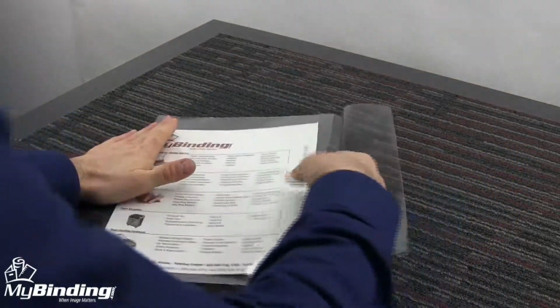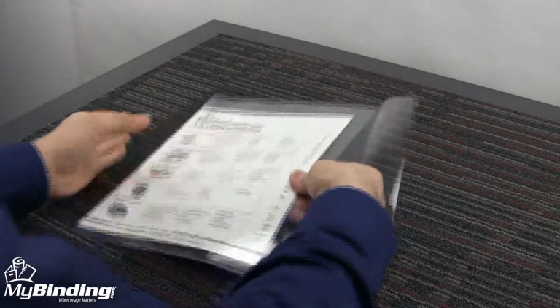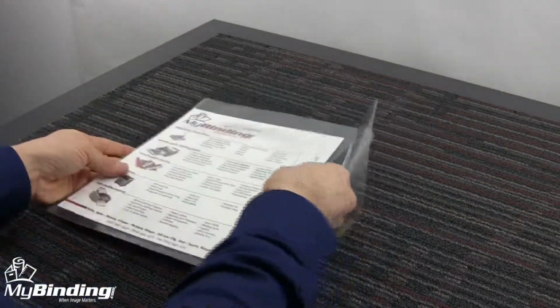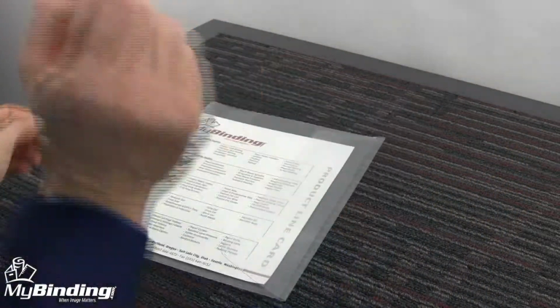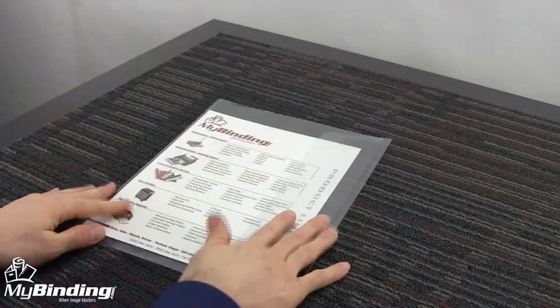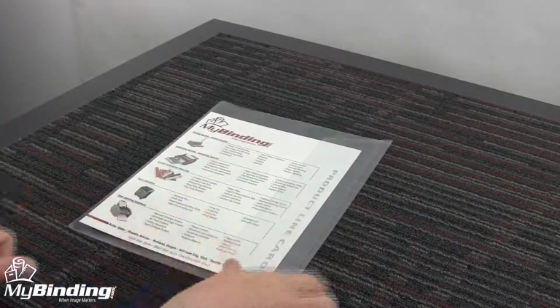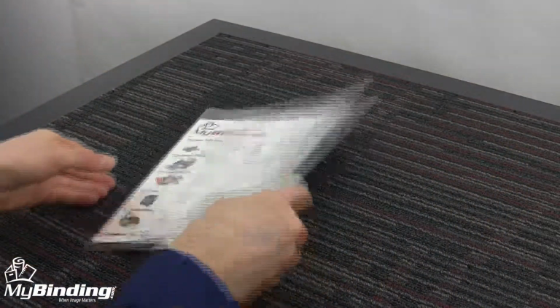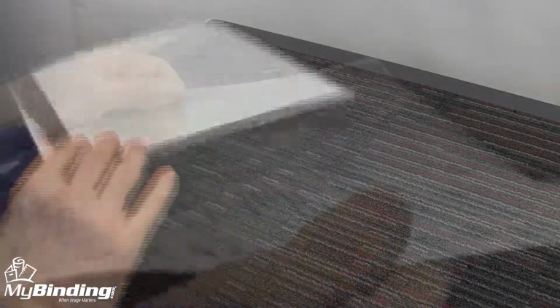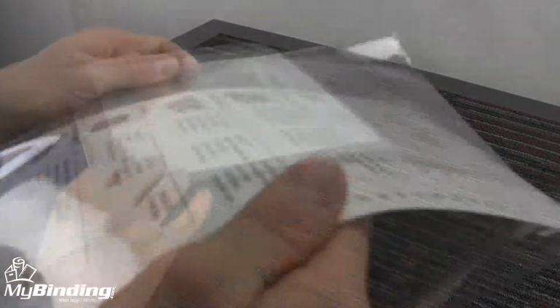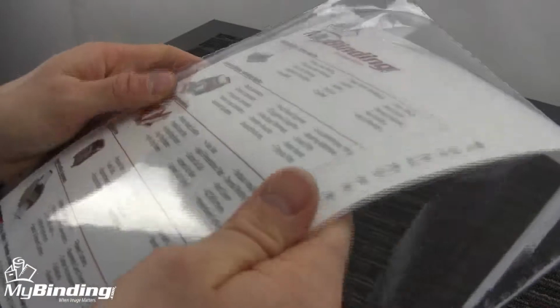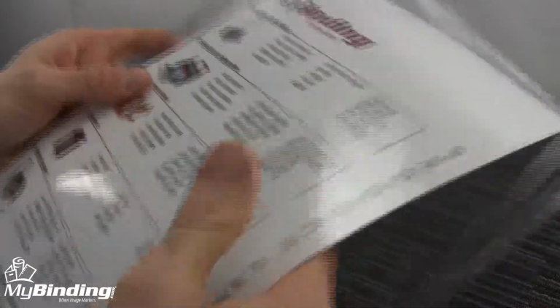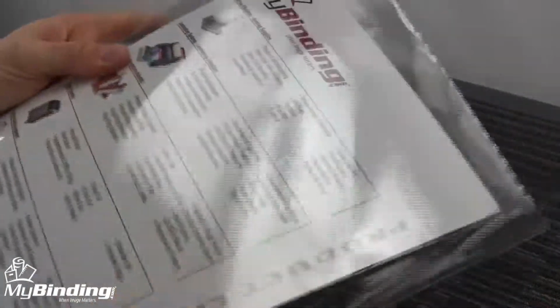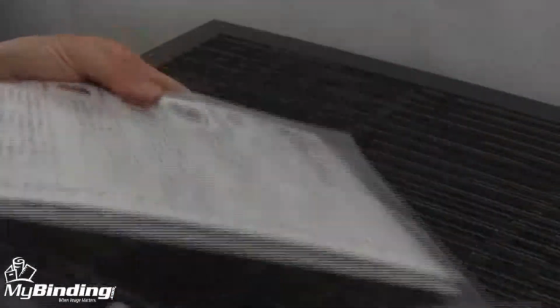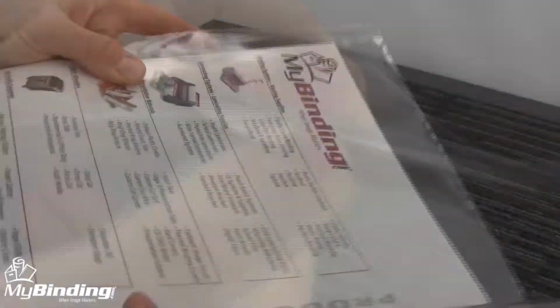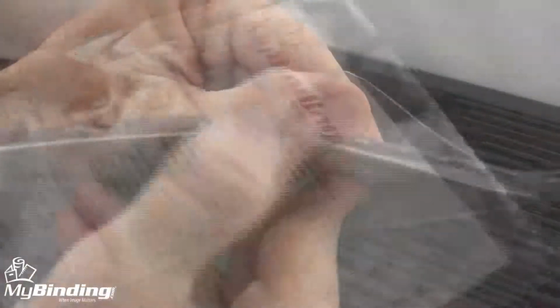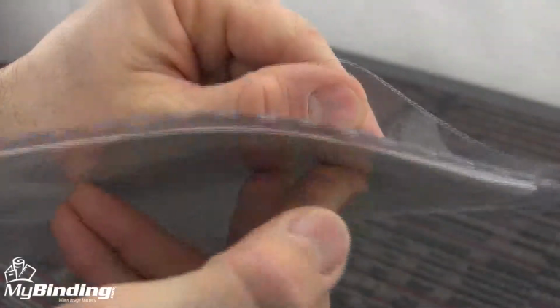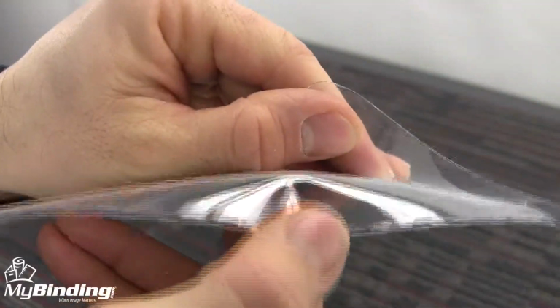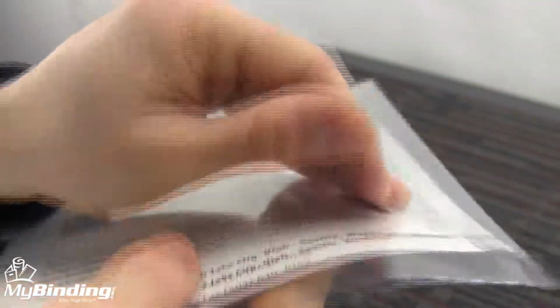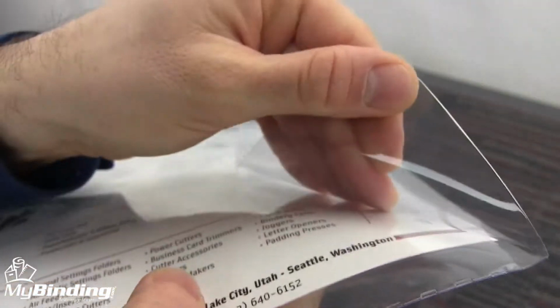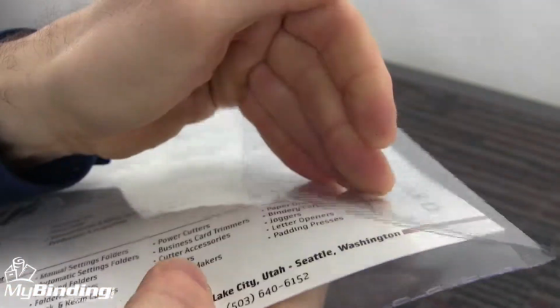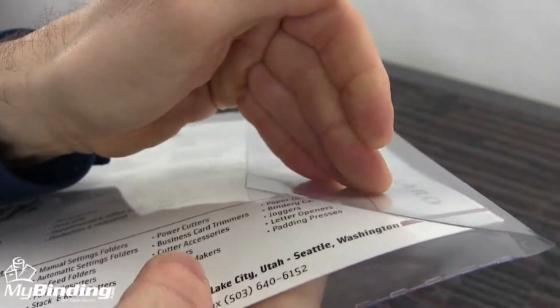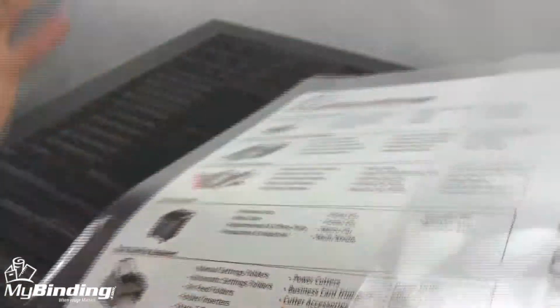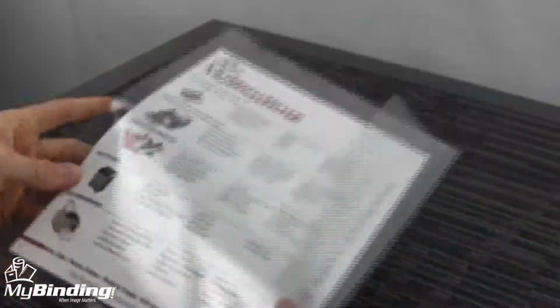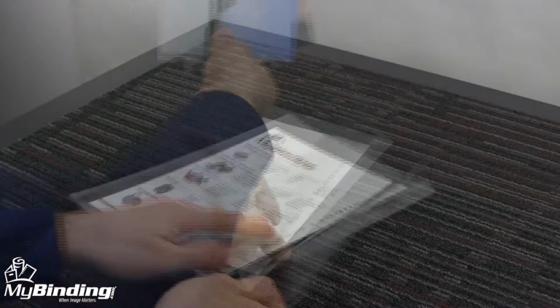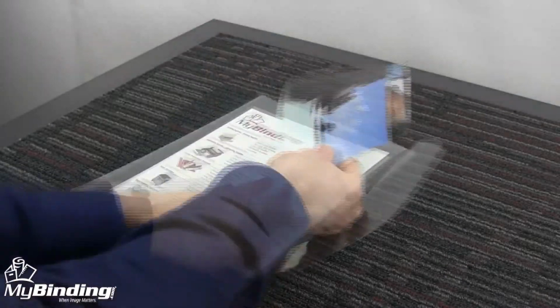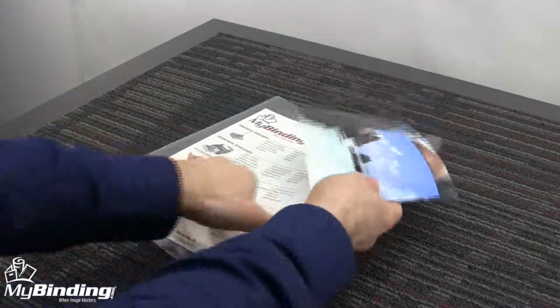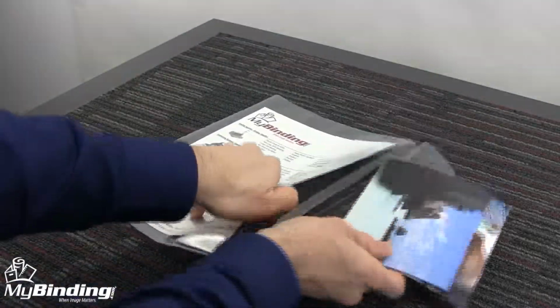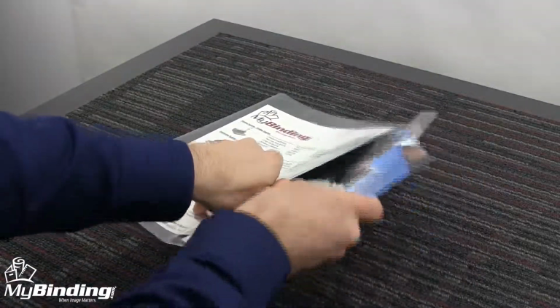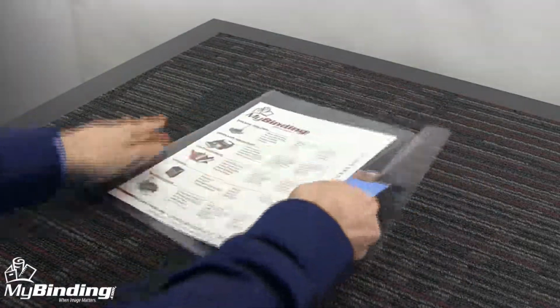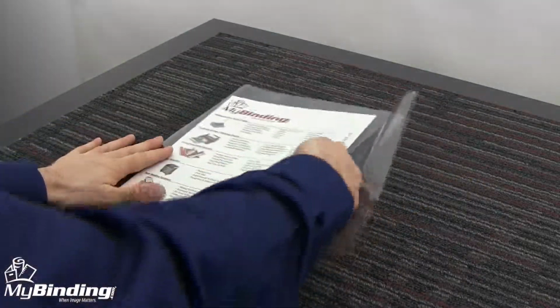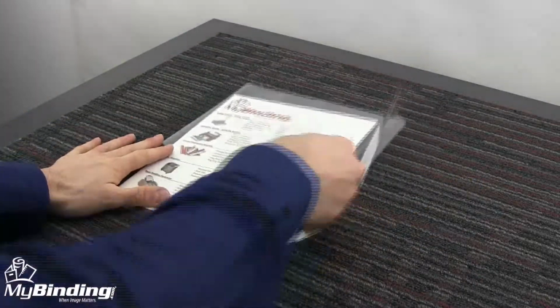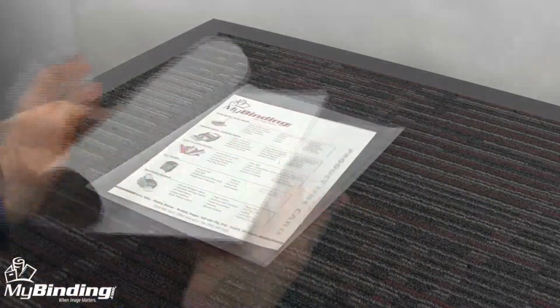The envelope is sealed on three sides to be secure and water-resistant, and a fold-over flap keeps the contents safe and dry inside. The transparent vinyl allows you to see contents of the envelope with a glance and is strong enough to resist wear and tear.